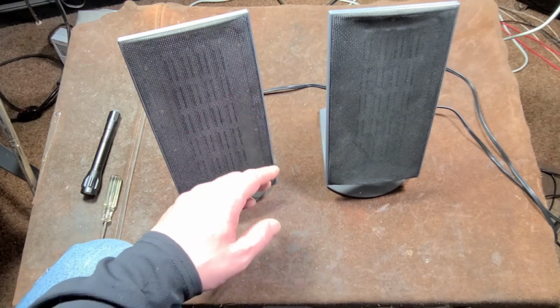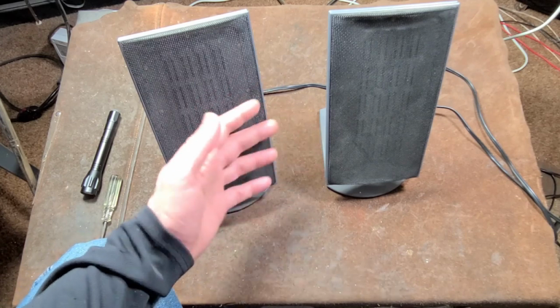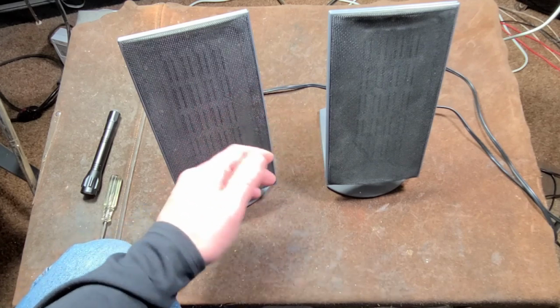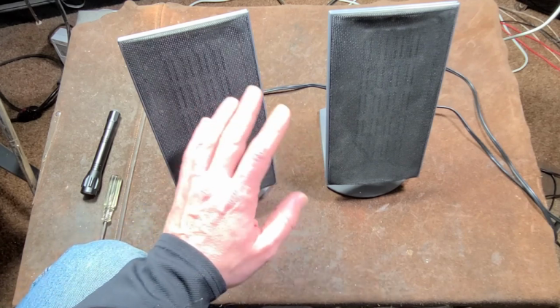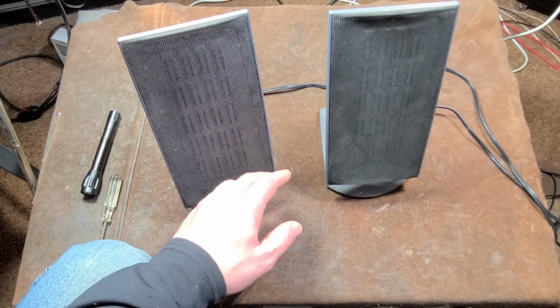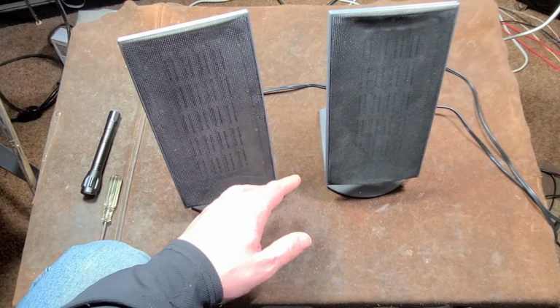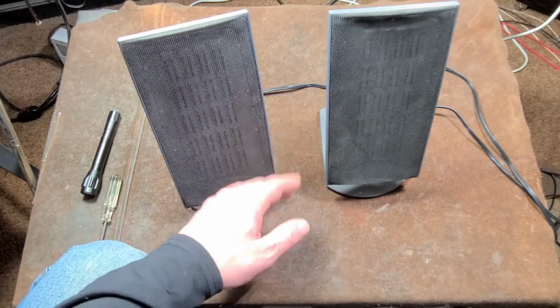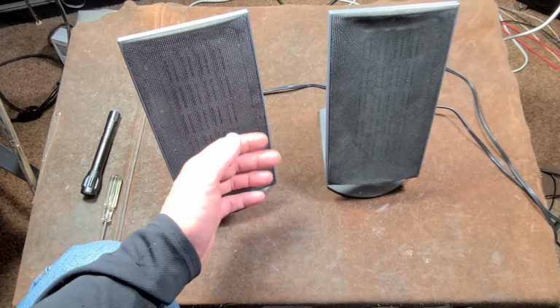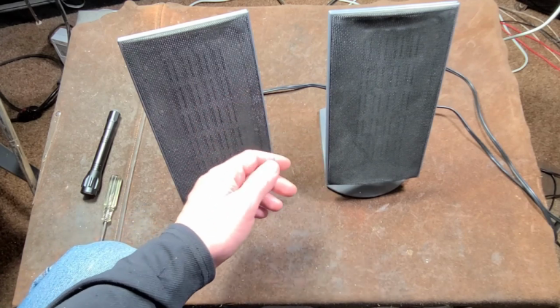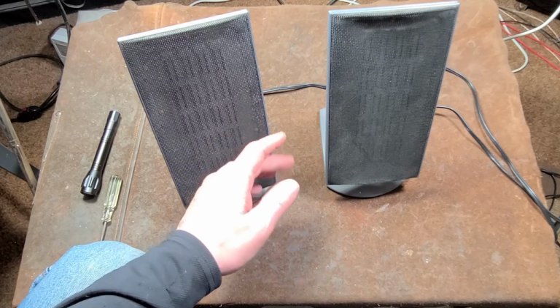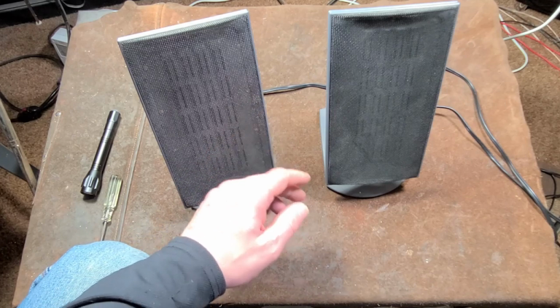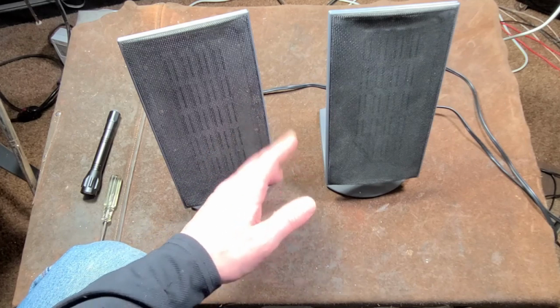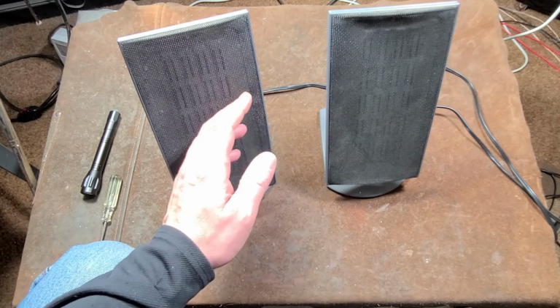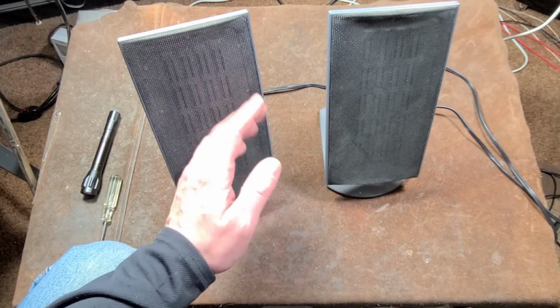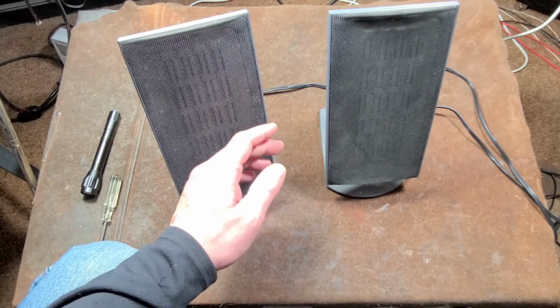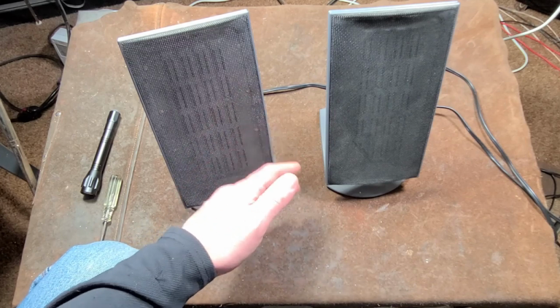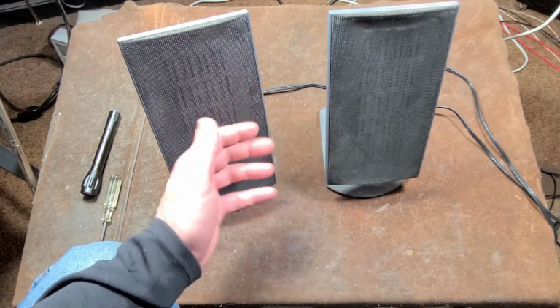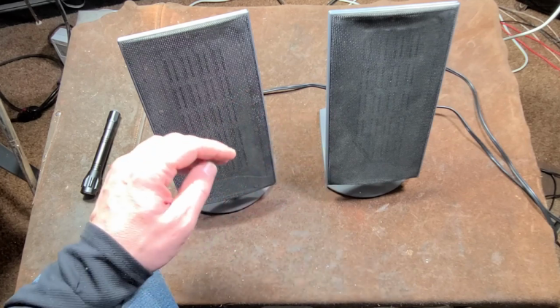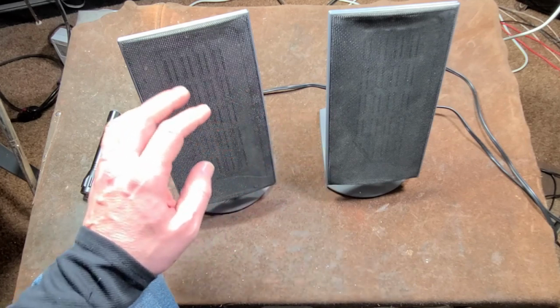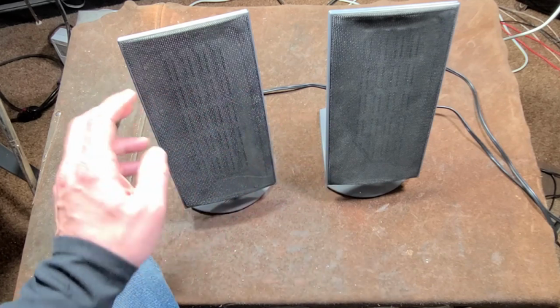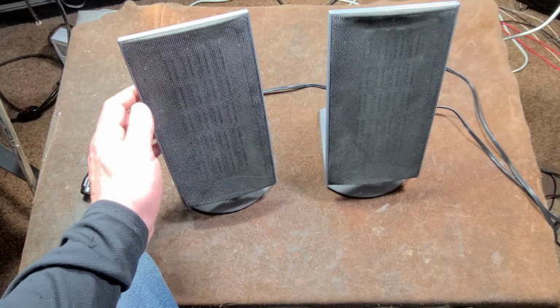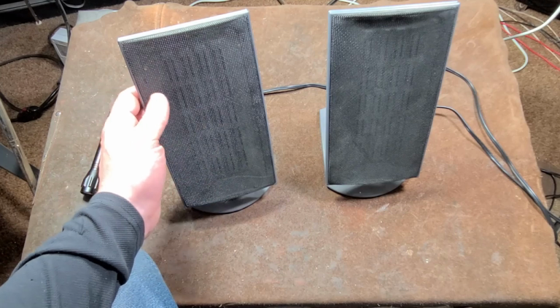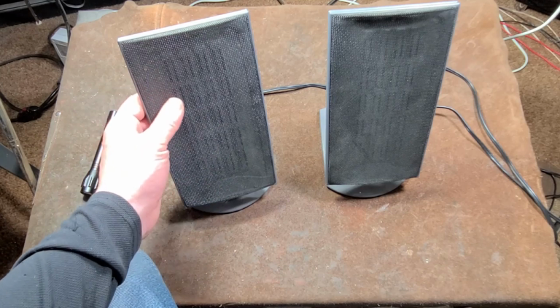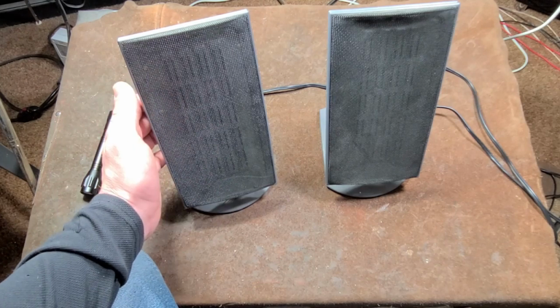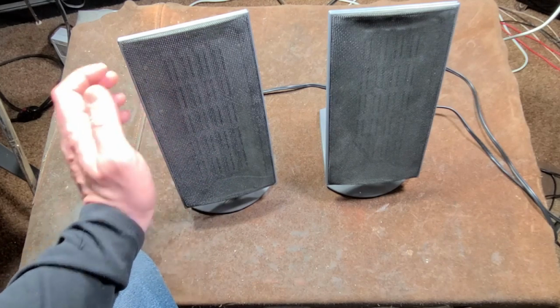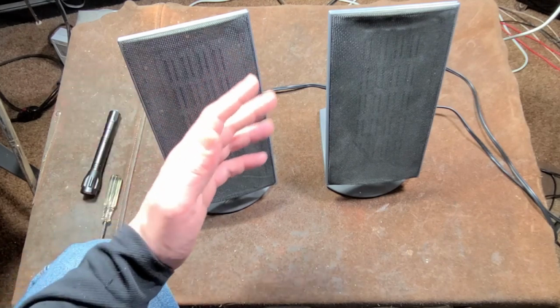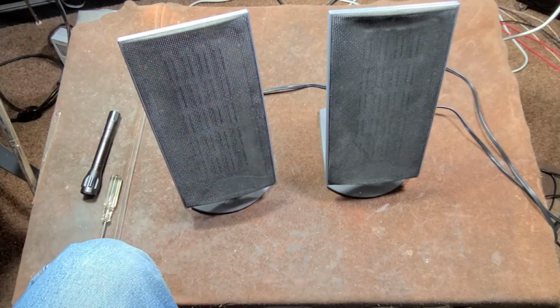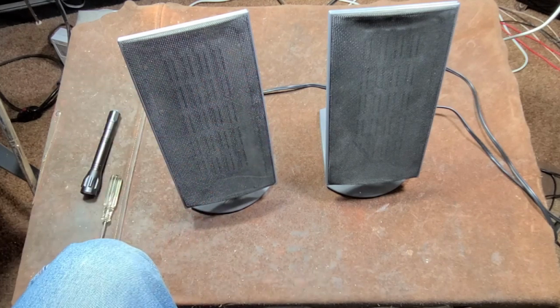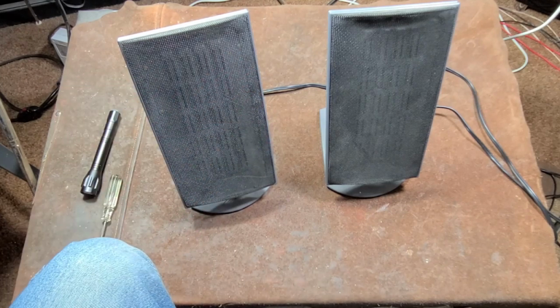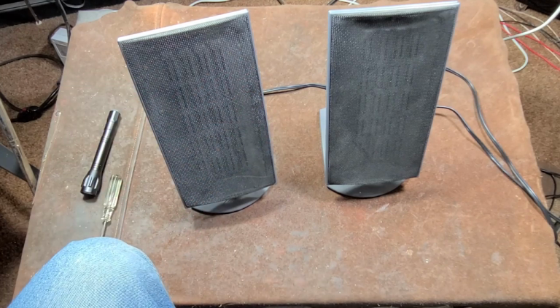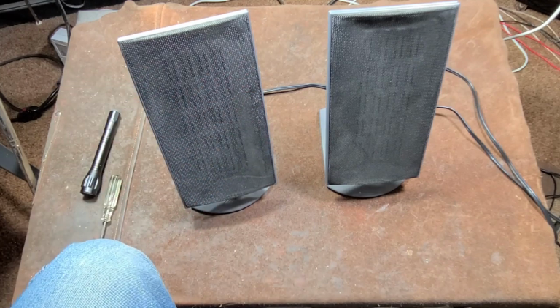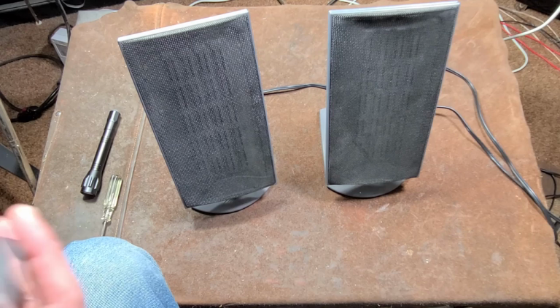There are MagnaPans, which are really commonly known — actually invented in 1969 — as a form of planar speaker. There are also electrostatic speakers but those are very rare. How these speakers work is different from a normal speaker.